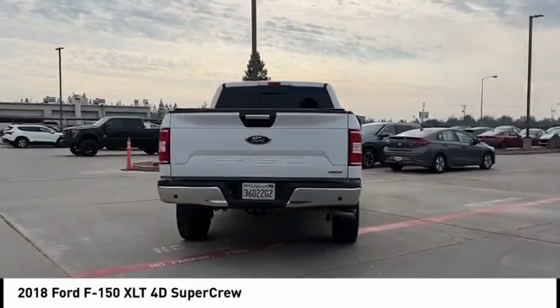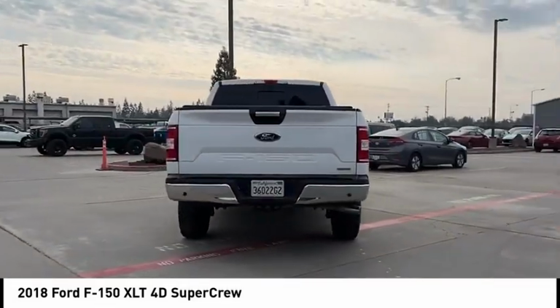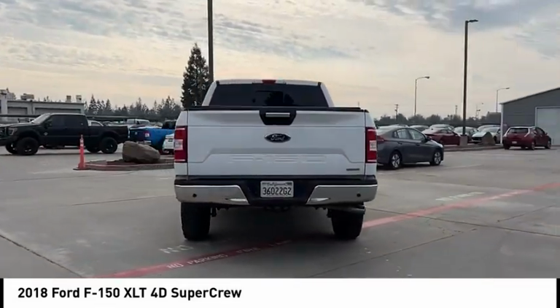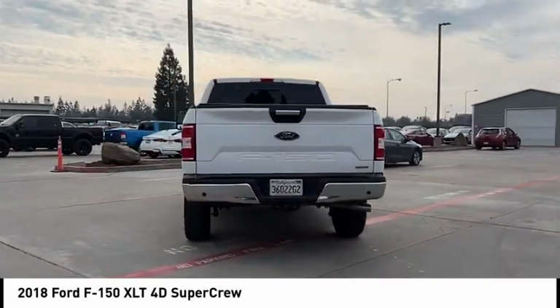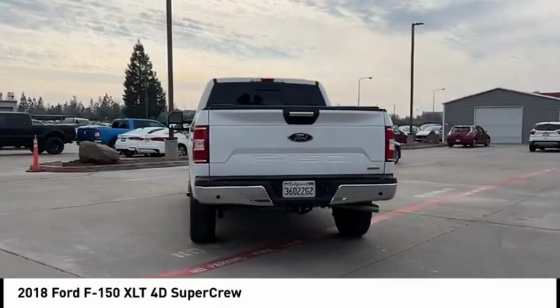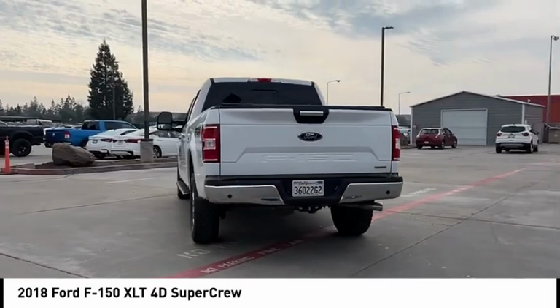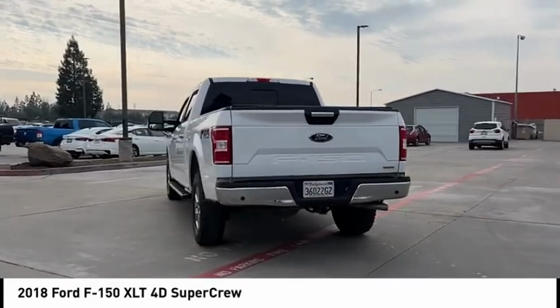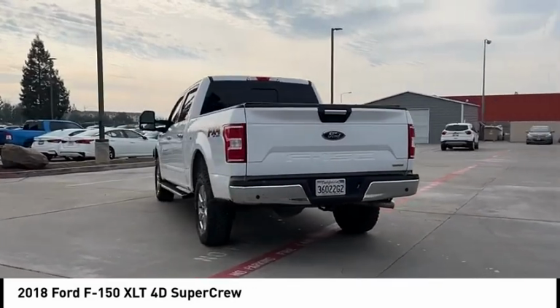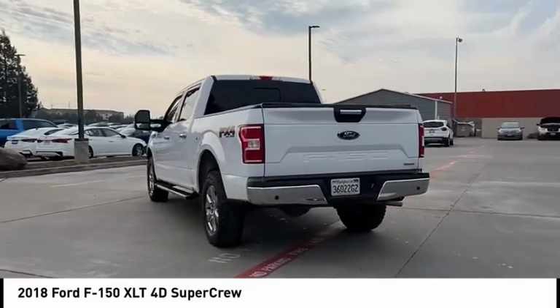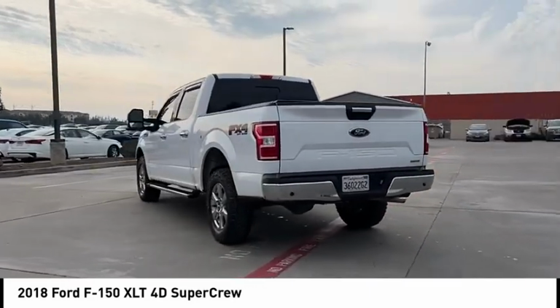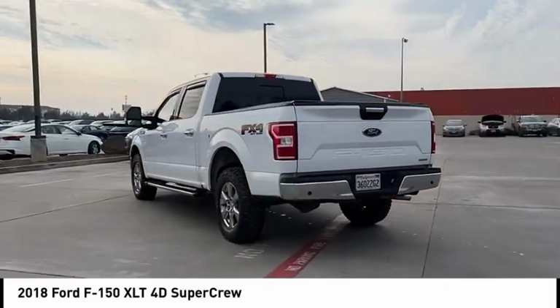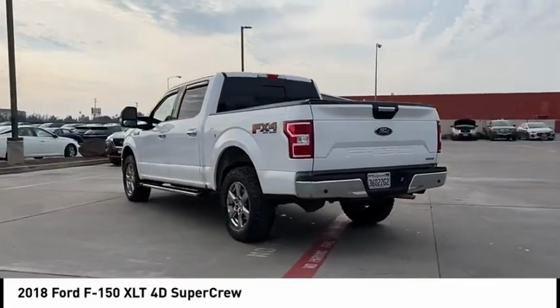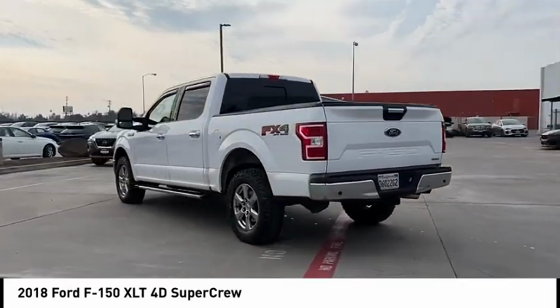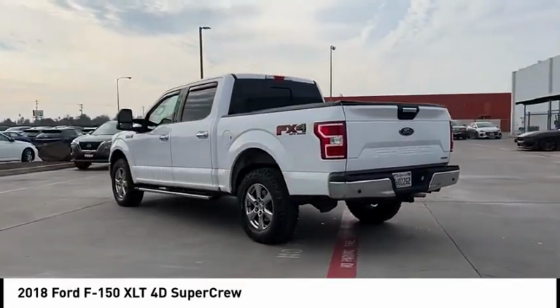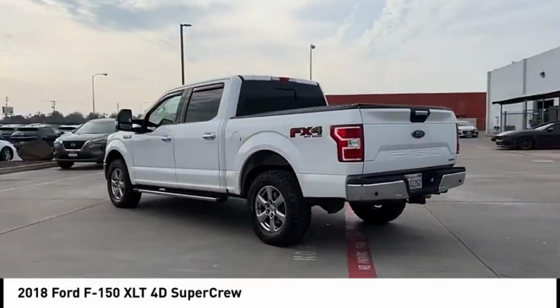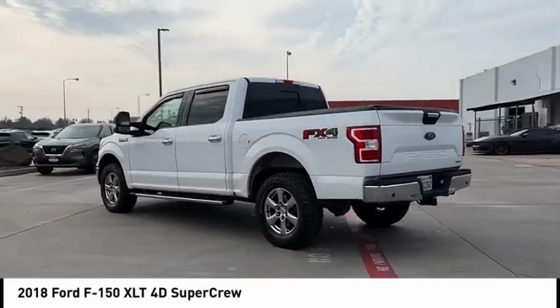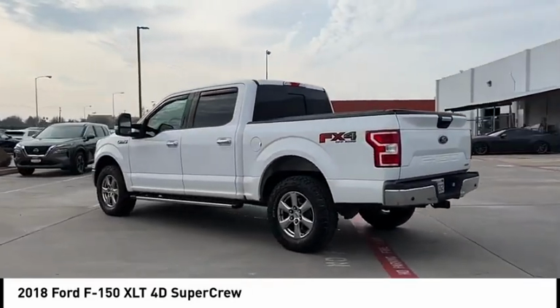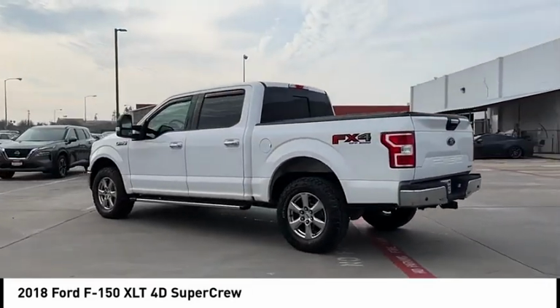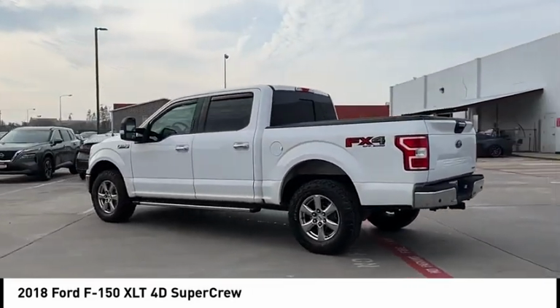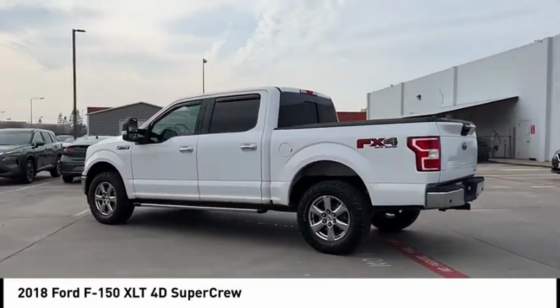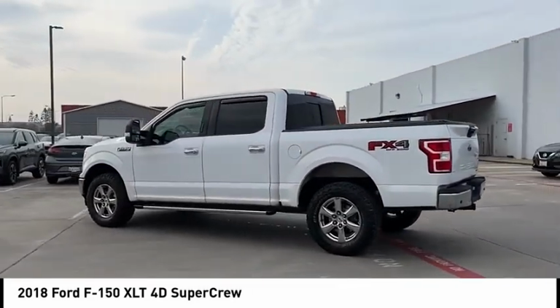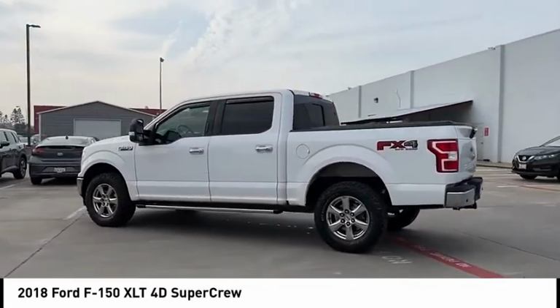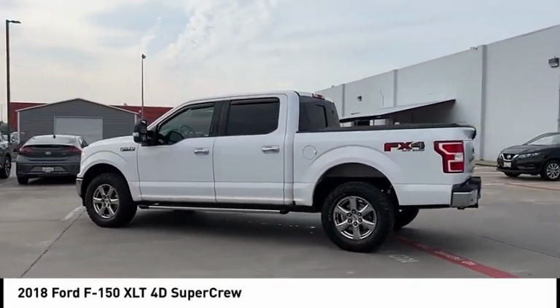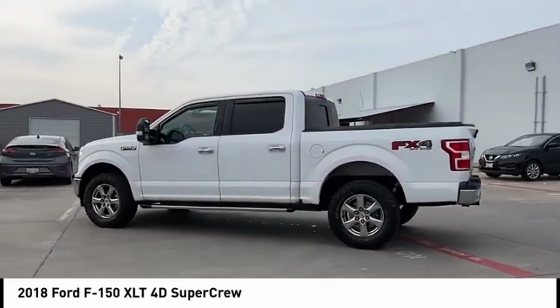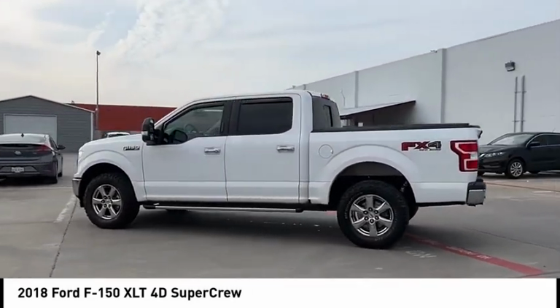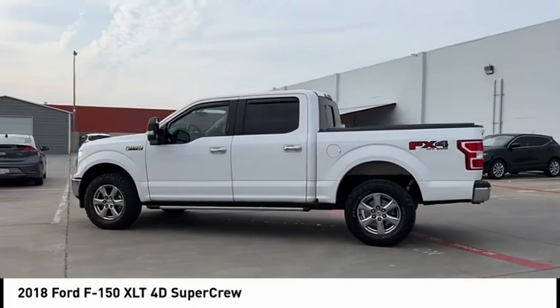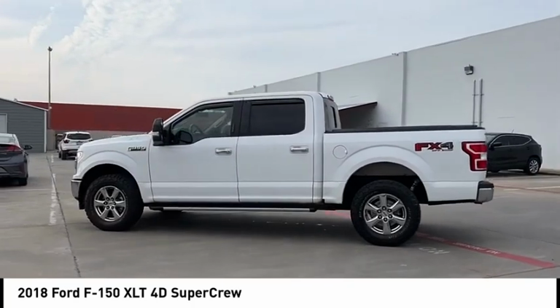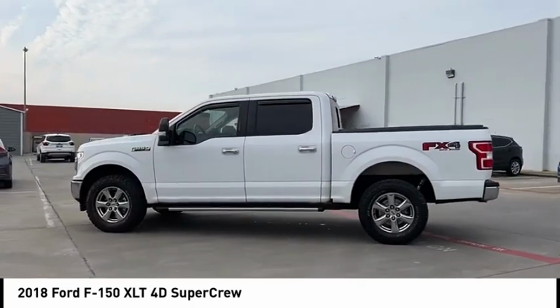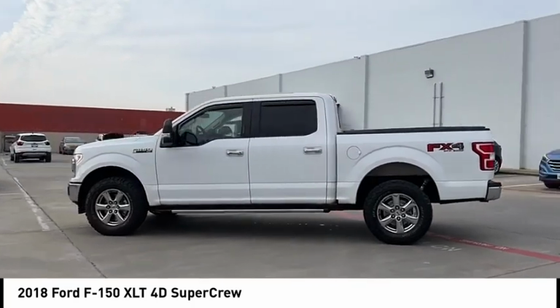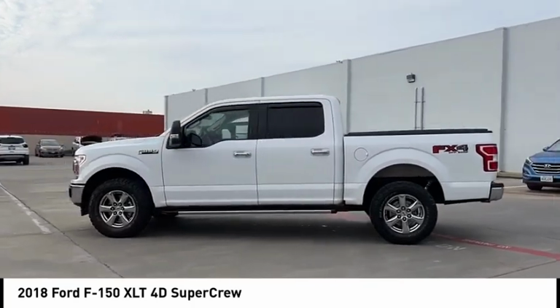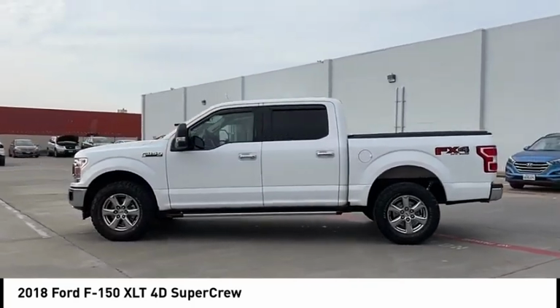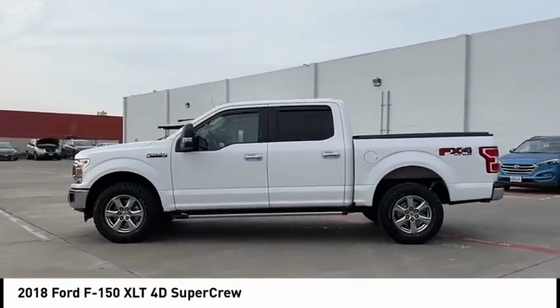Electronic stability control. Alloy wheels. Brake assist. Traction control. Remote keyless entry. Rear step bumper.